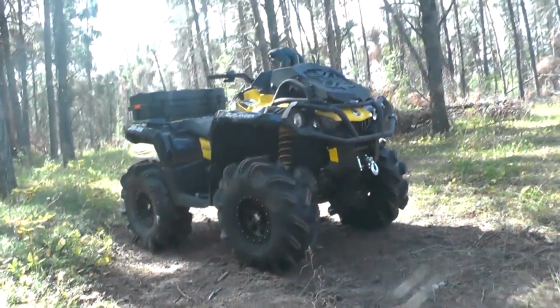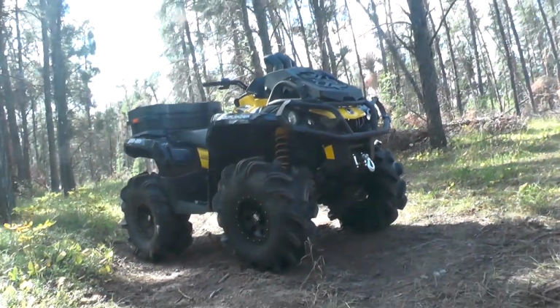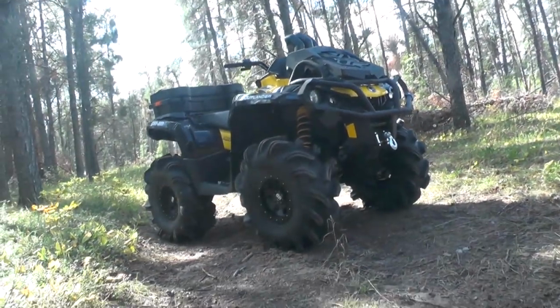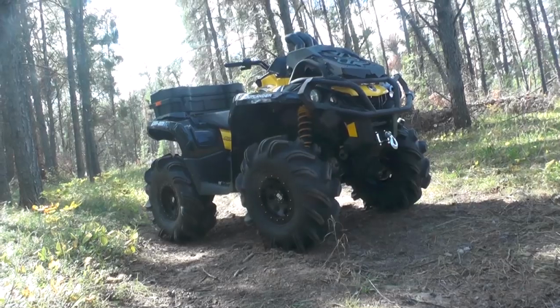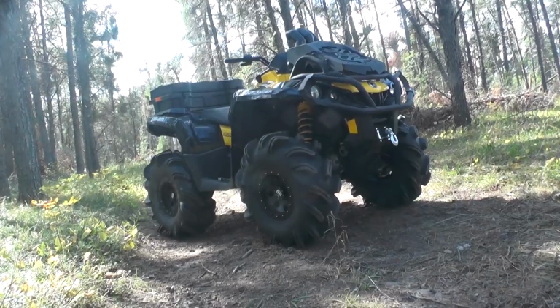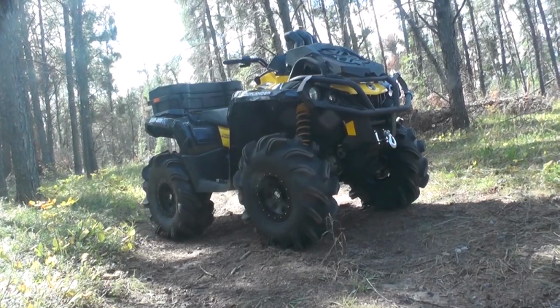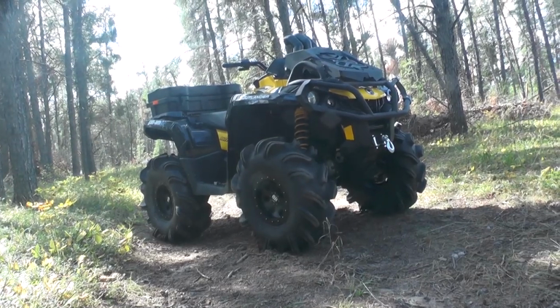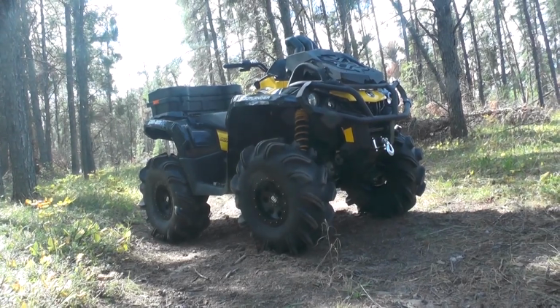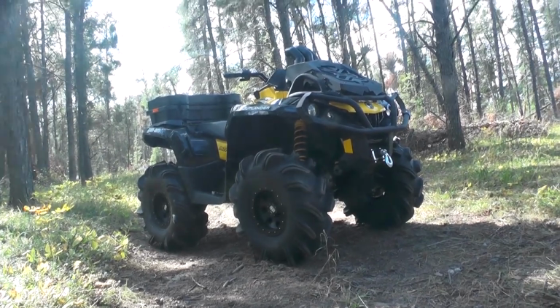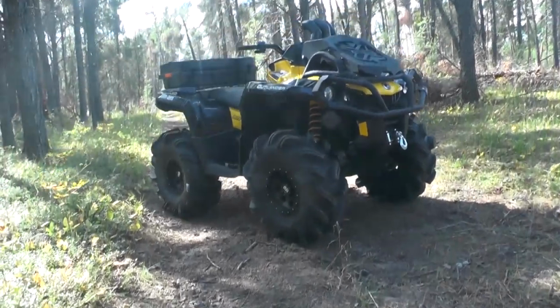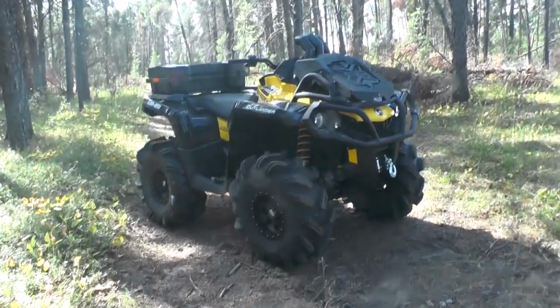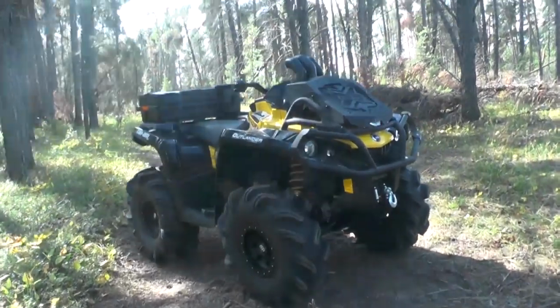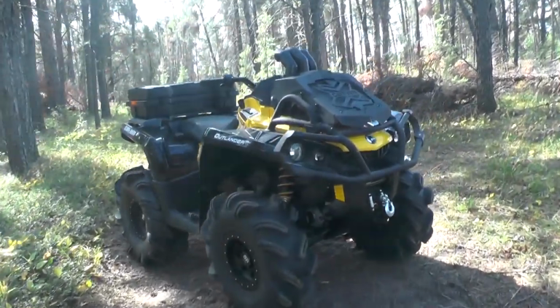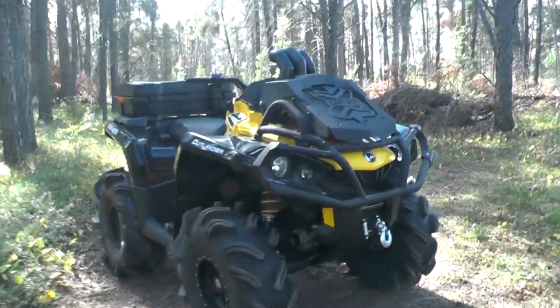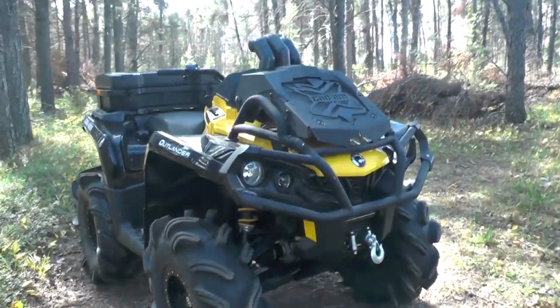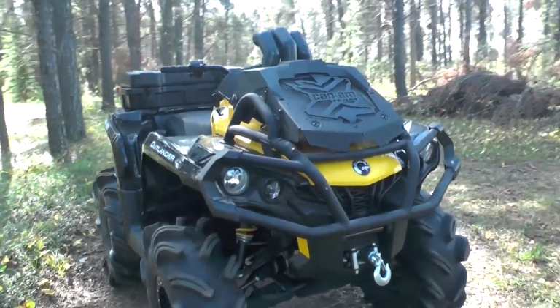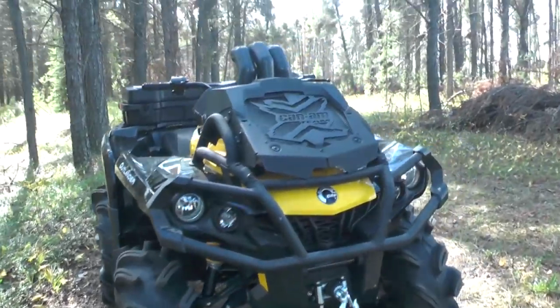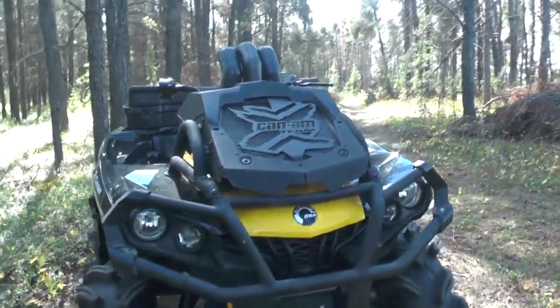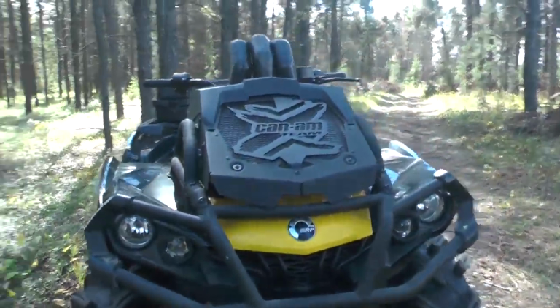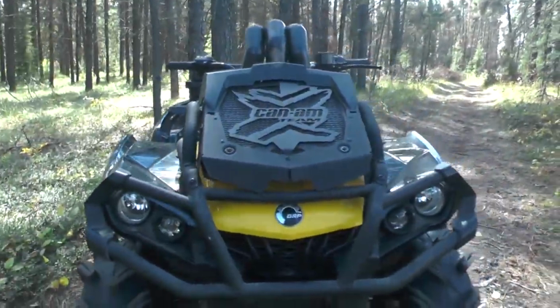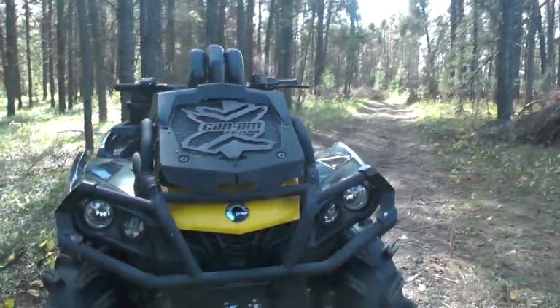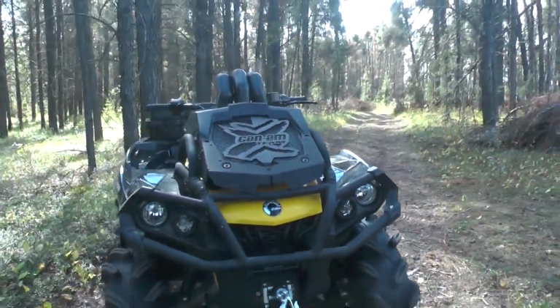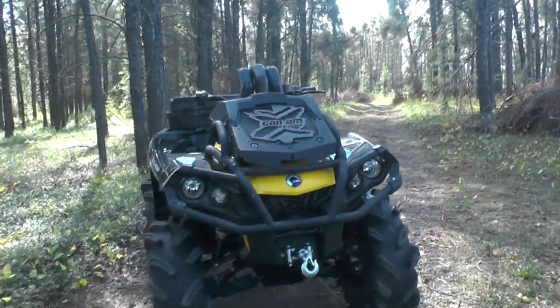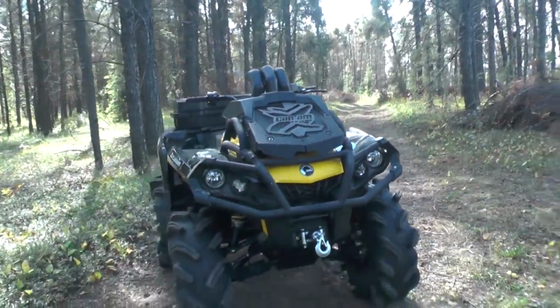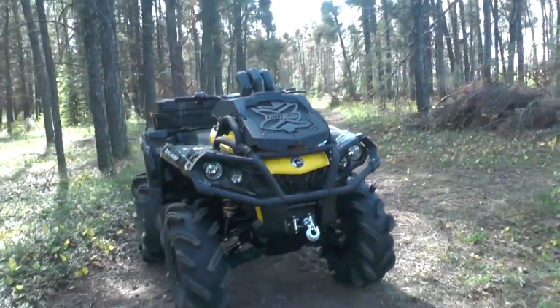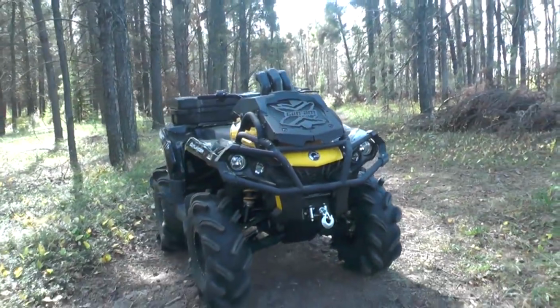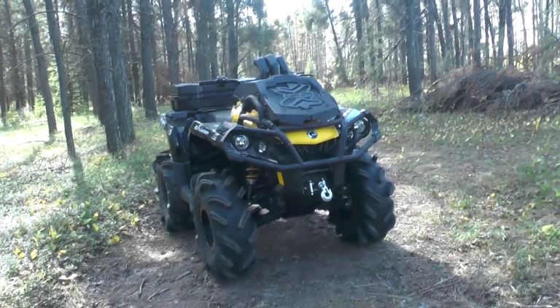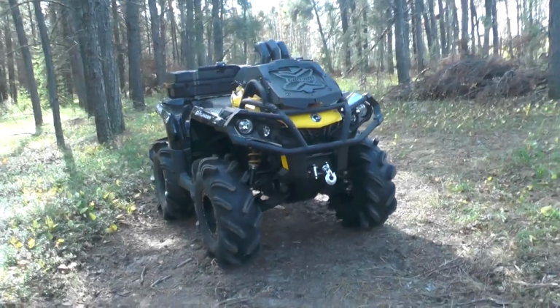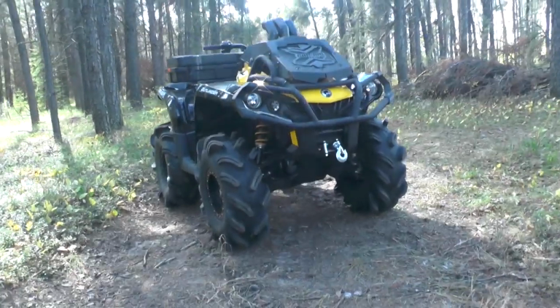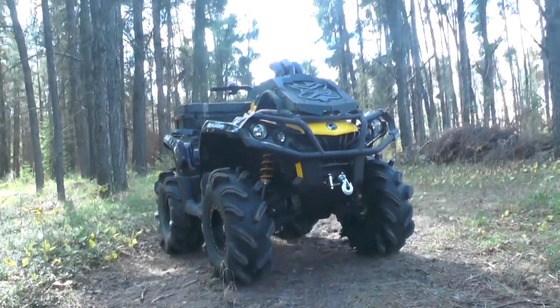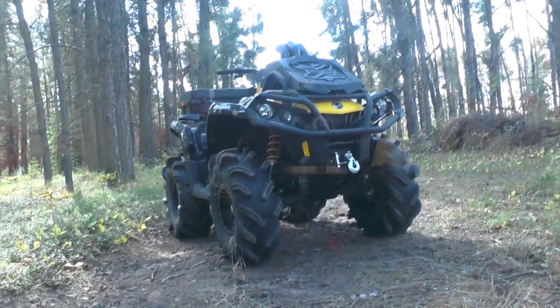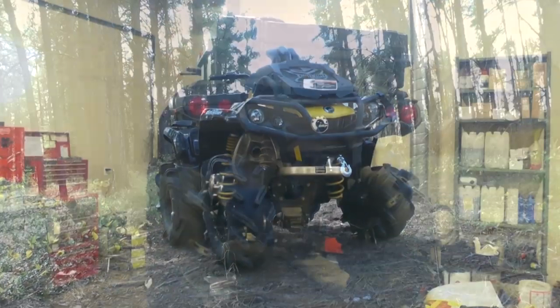The 800 engine in the Gen 1 chassis is kind of what started it all. We have done a ton of snorkels and rad relocates over the years on these units, so it was quite exciting to see BRP come out again with the XMR800 in the Gen 2 chassis.